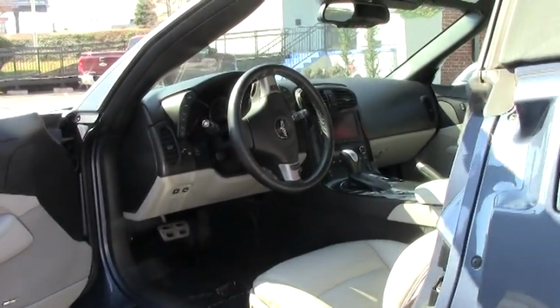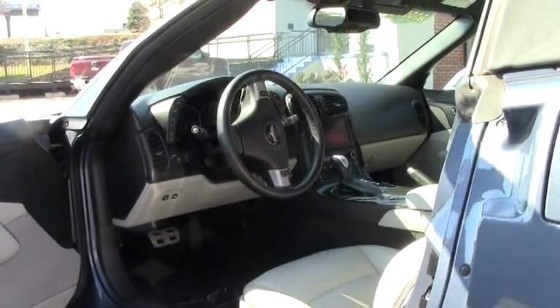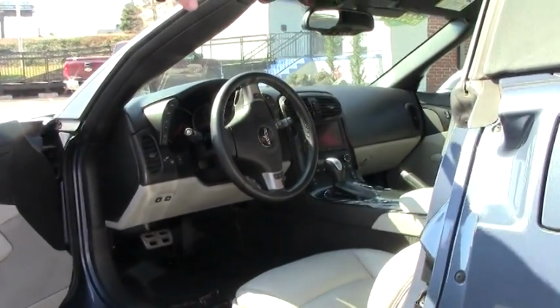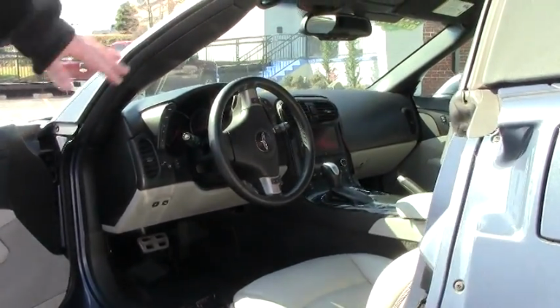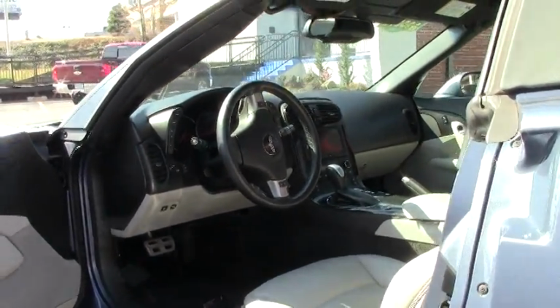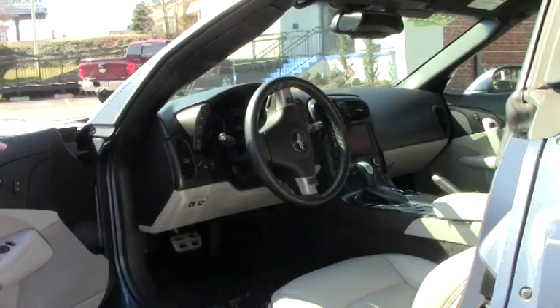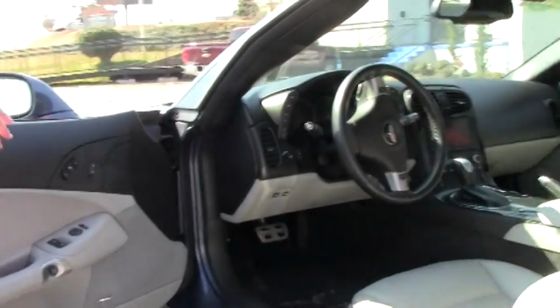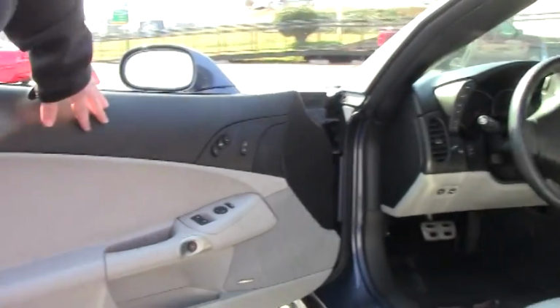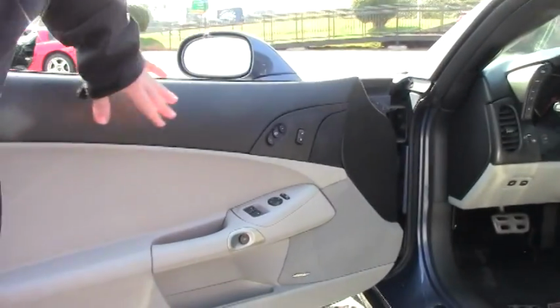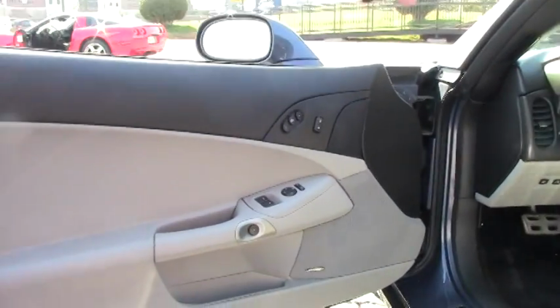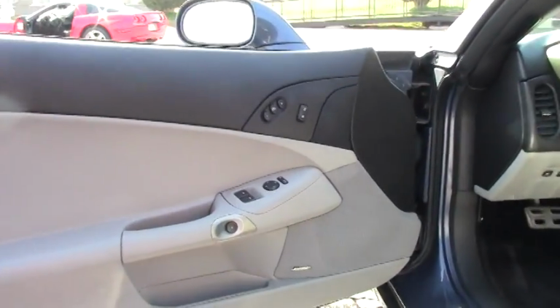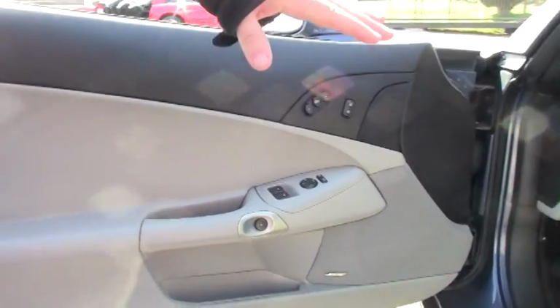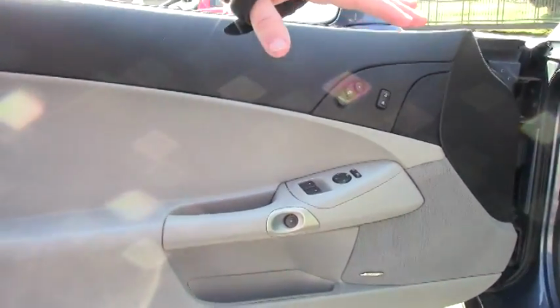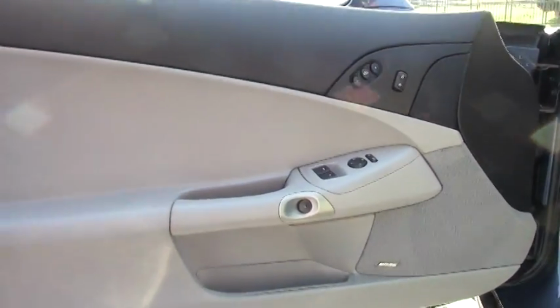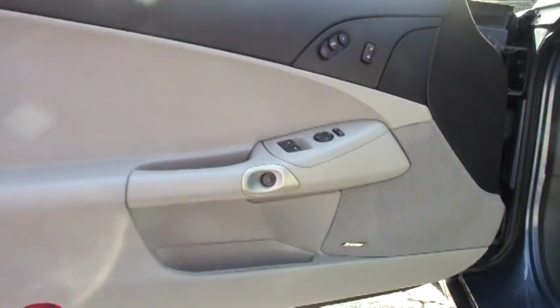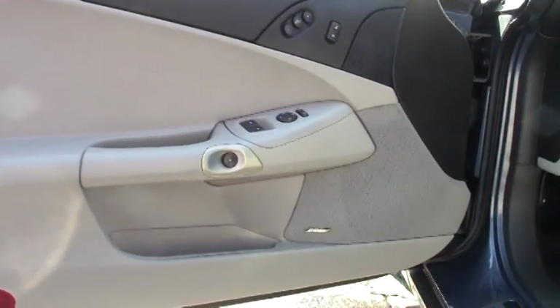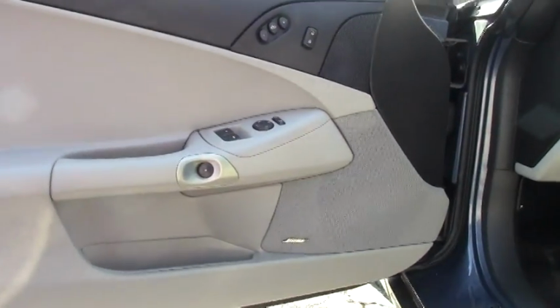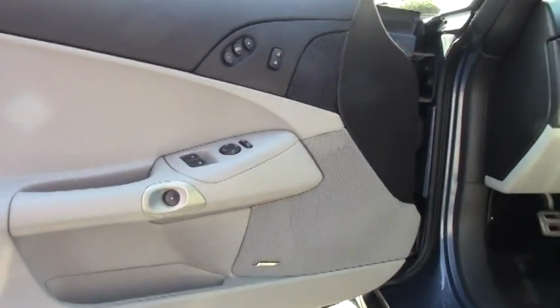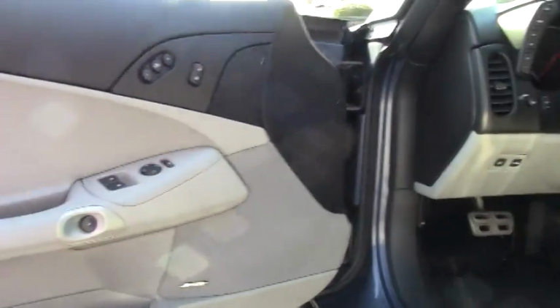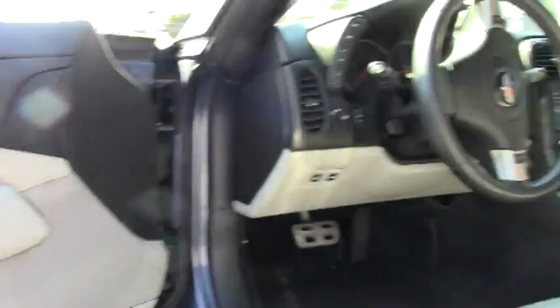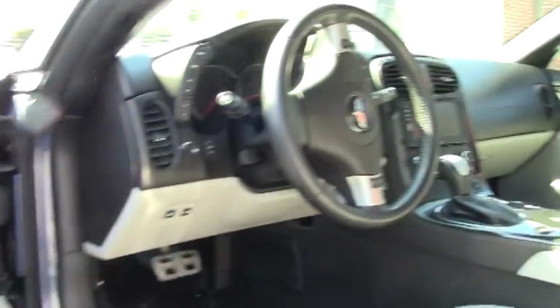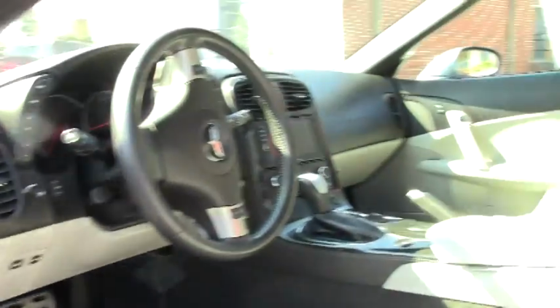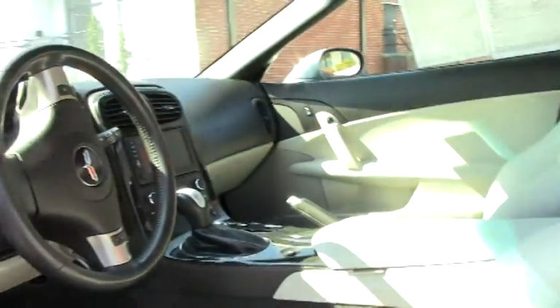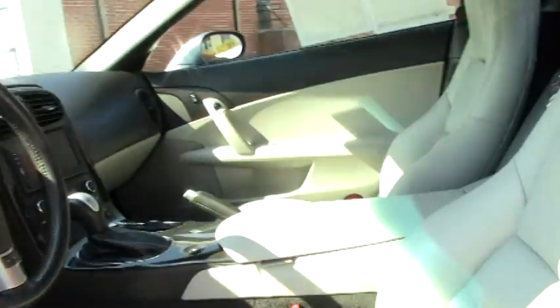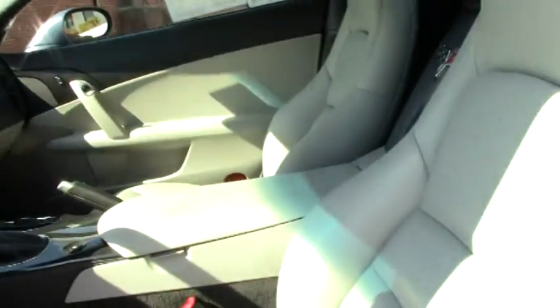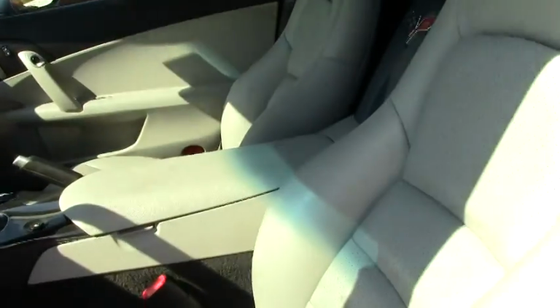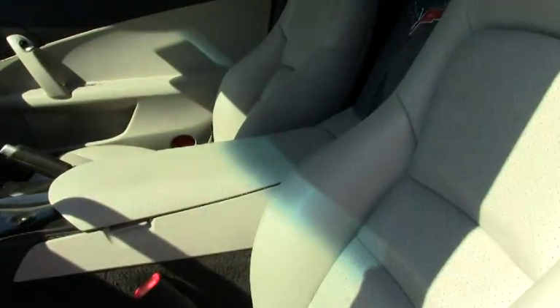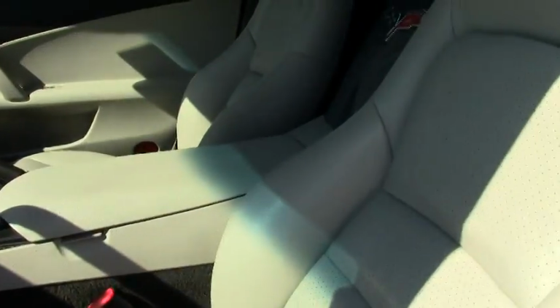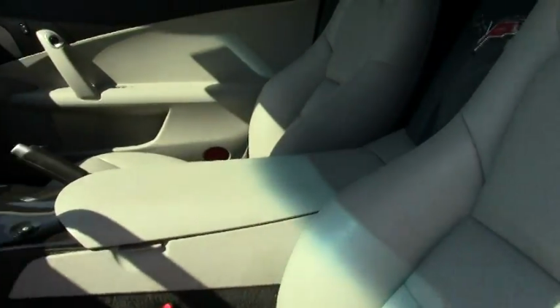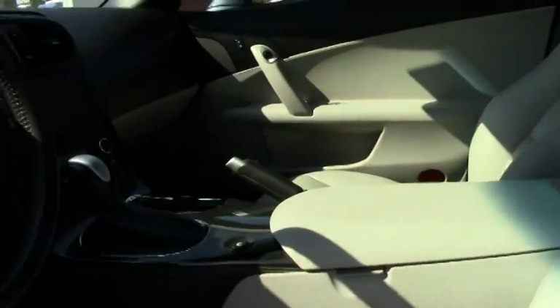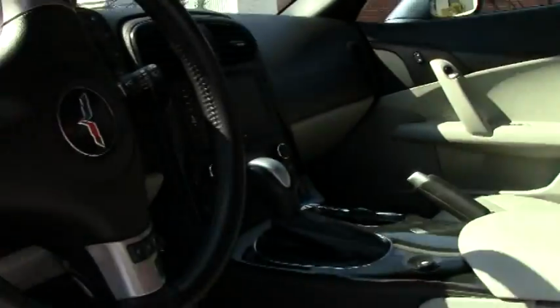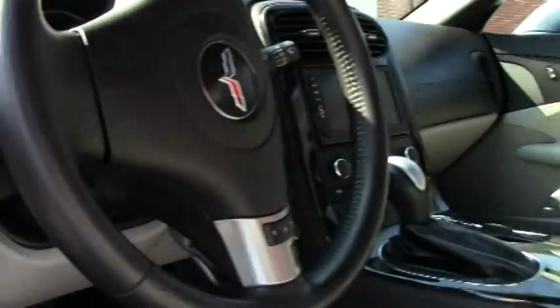Features include heated seats, navigation, heads-up display, memory seats, tilt telescoping wheel, power for both passenger and driver, and Bluetooth and stereo controls right on the steering wheel.